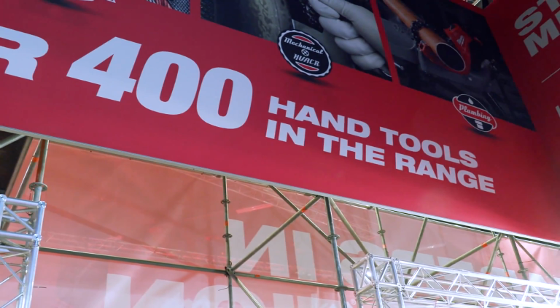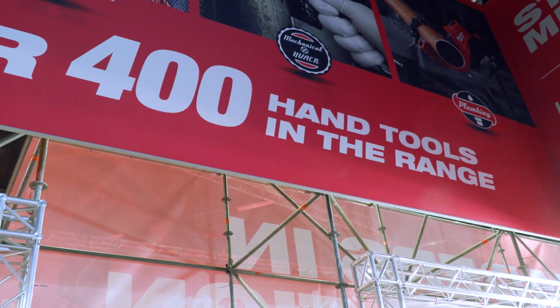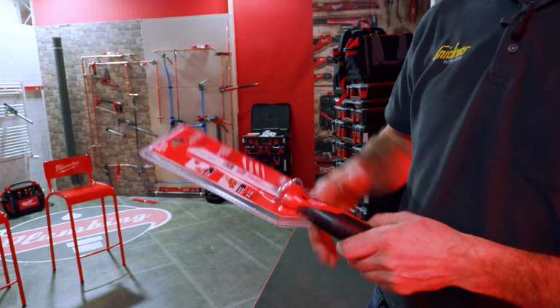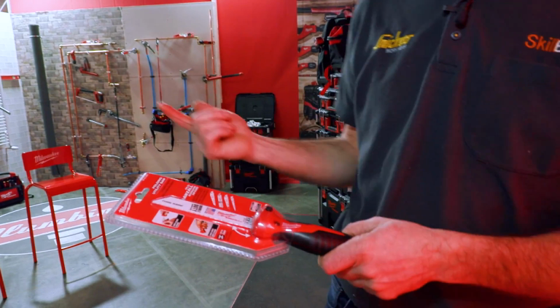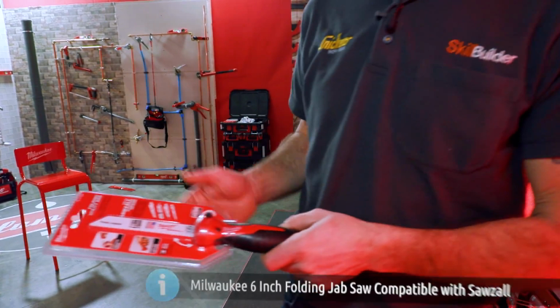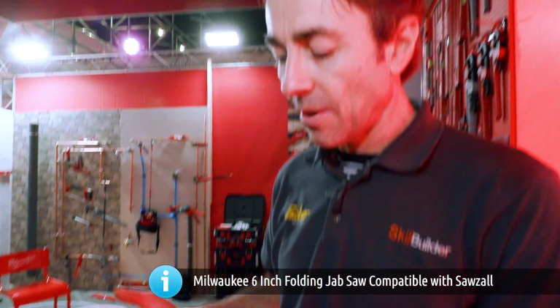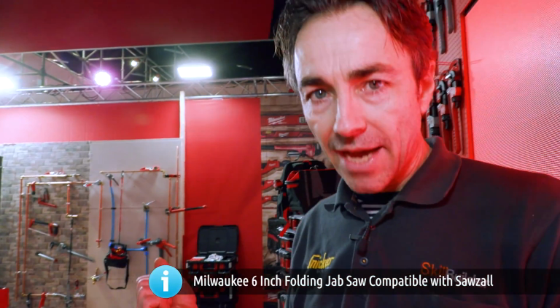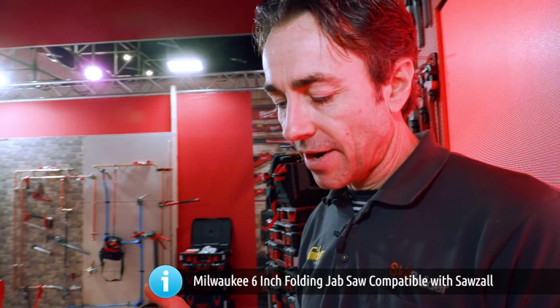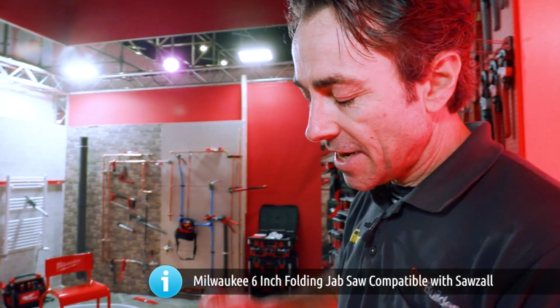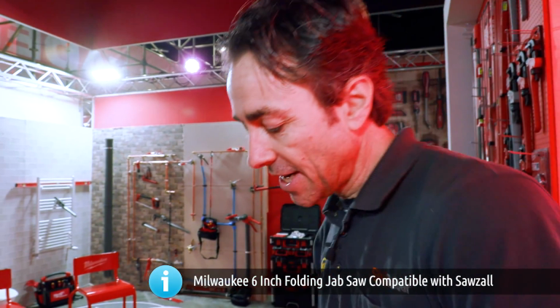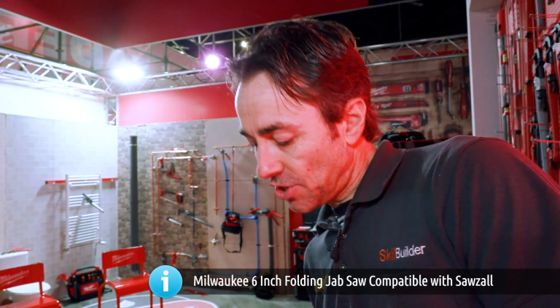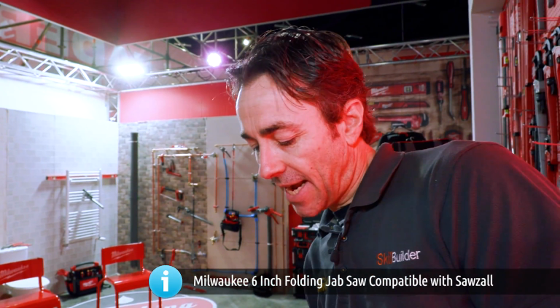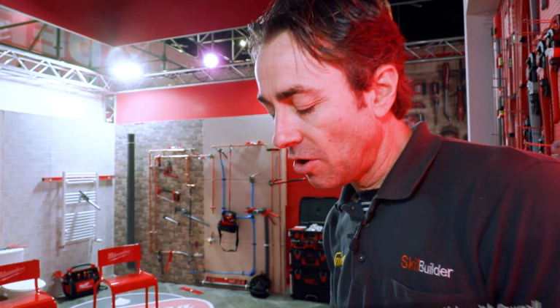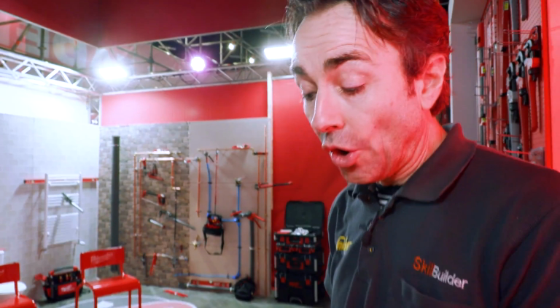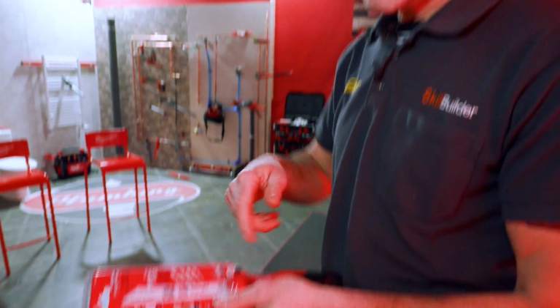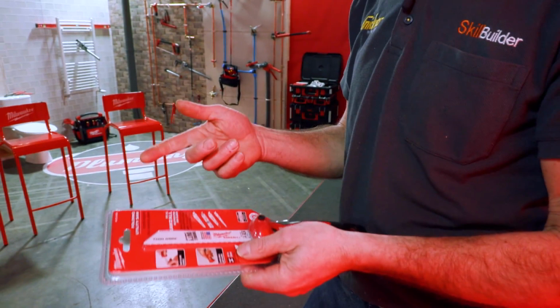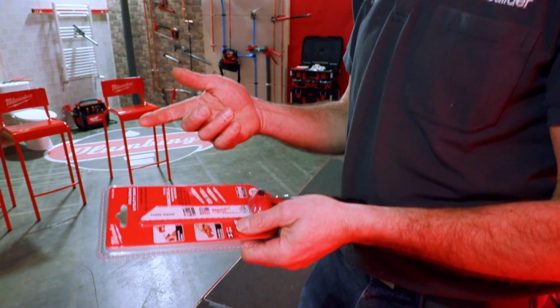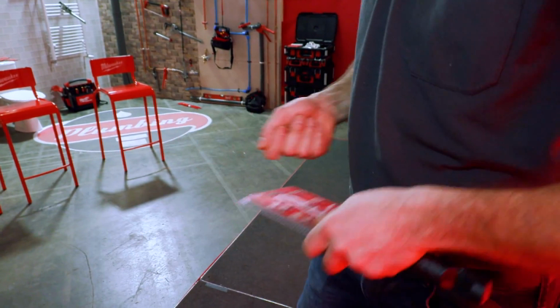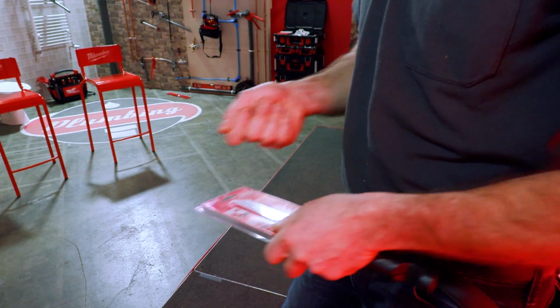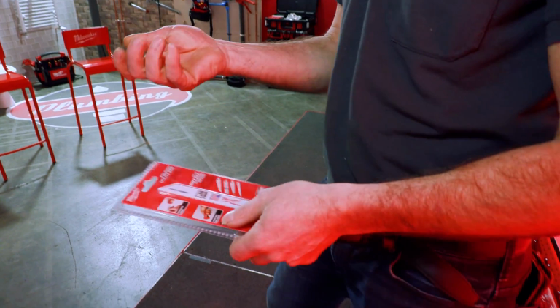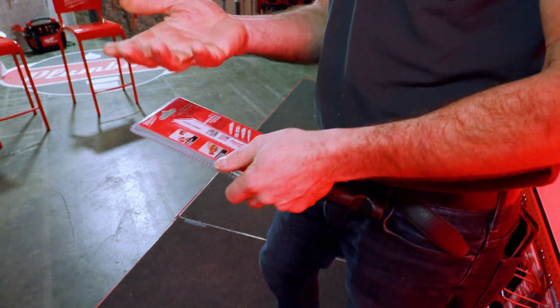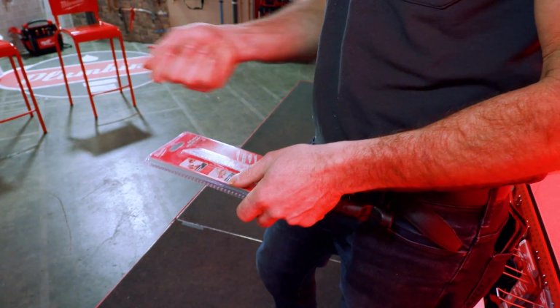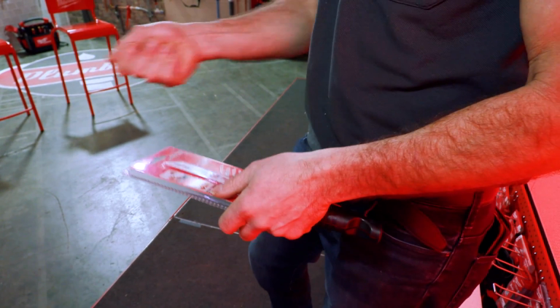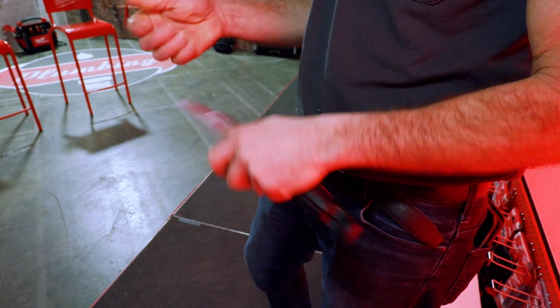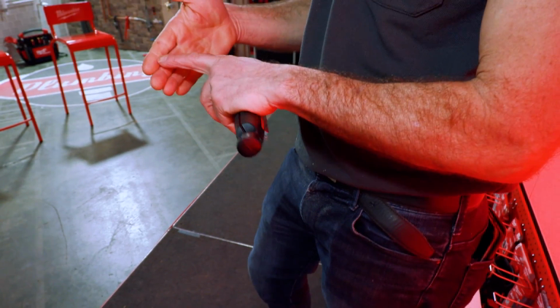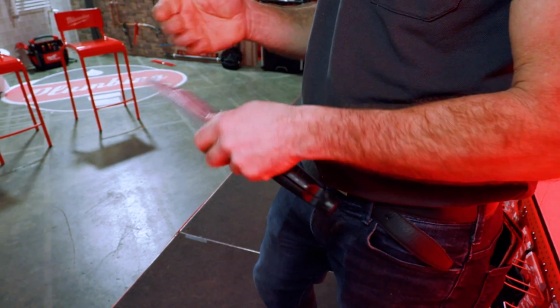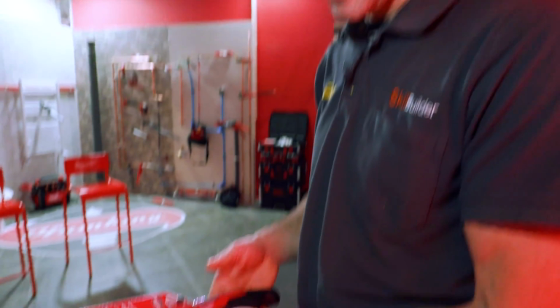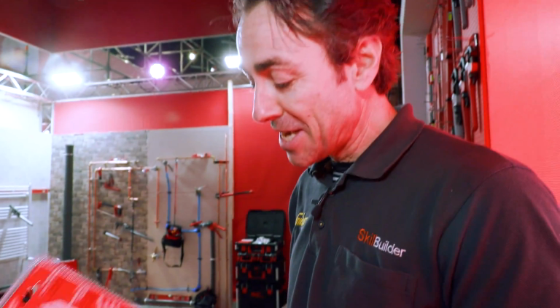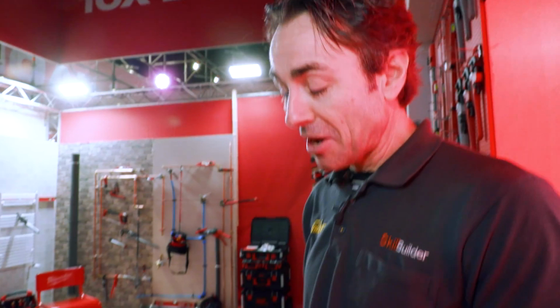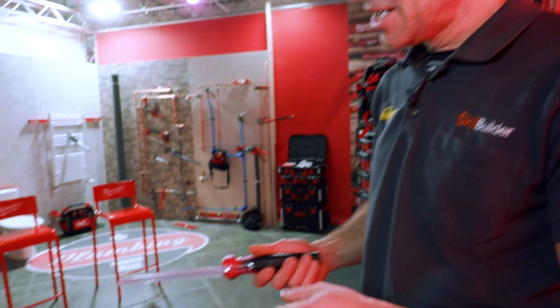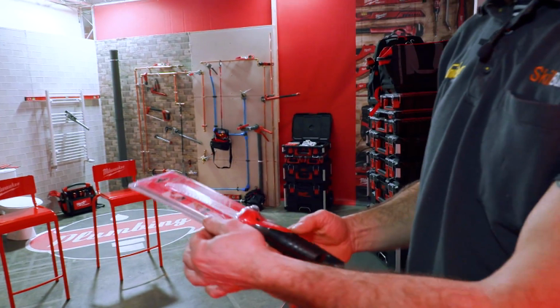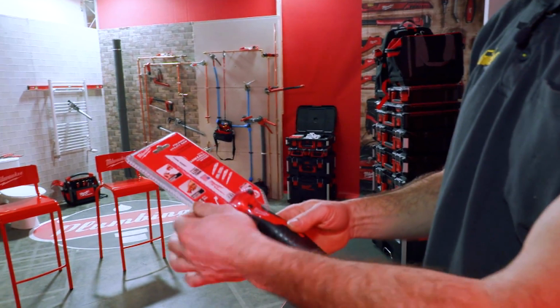Sometimes when we get a nail that goes wrong, we get our hacksaw out and try to get it in and hacksaw it off. Or we take the hacksaw blade out and try to use the blade on its own. And anyone who's held a hacksaw blade knows it's not good for your fingers, even with gloves on. So this is quite nice.